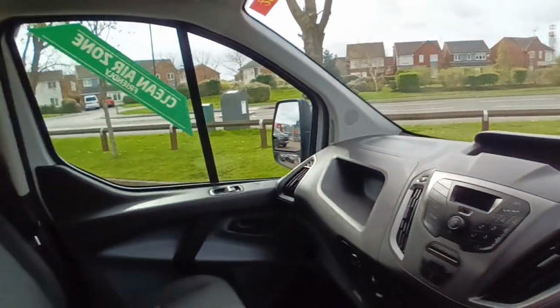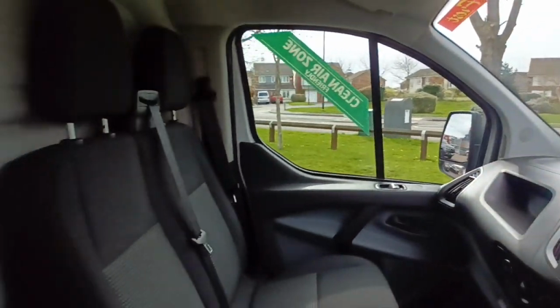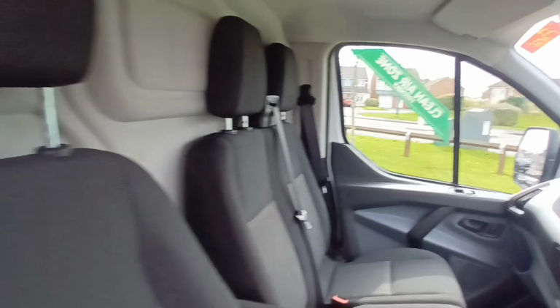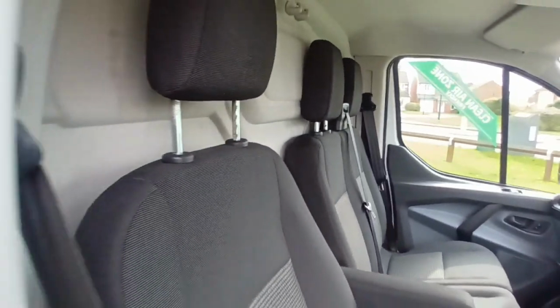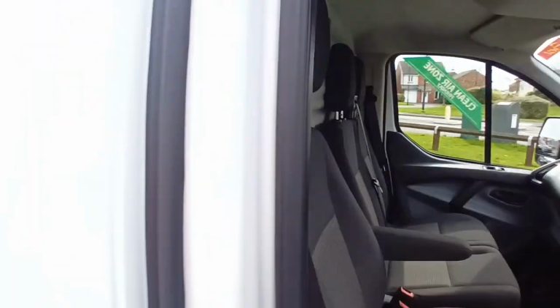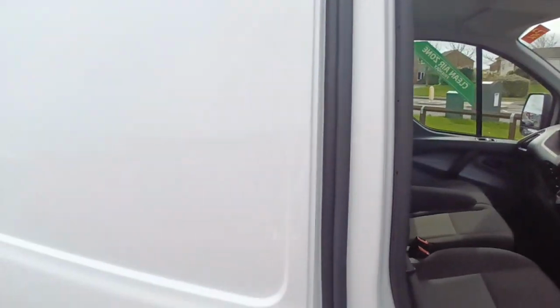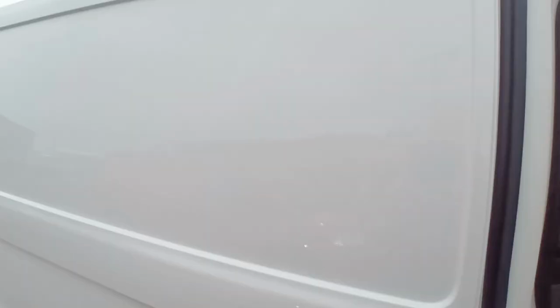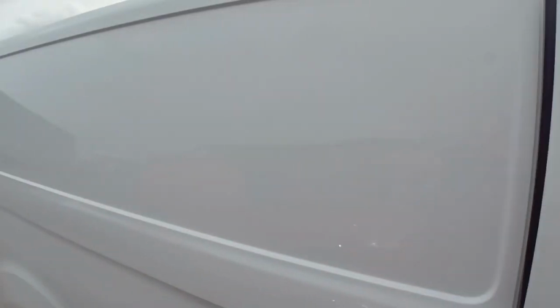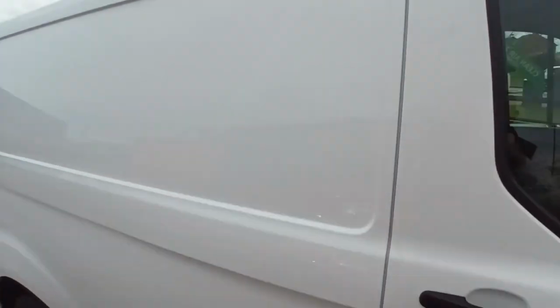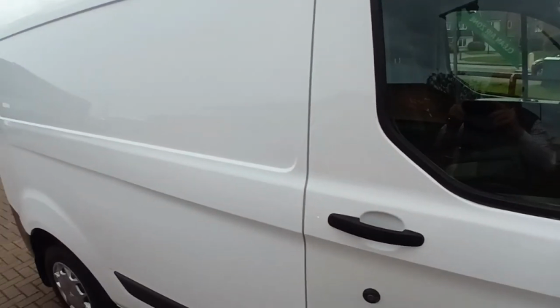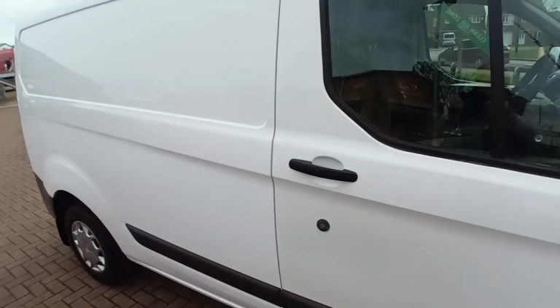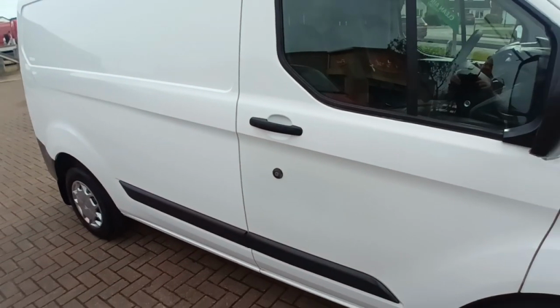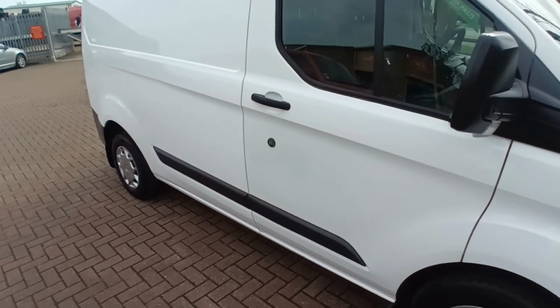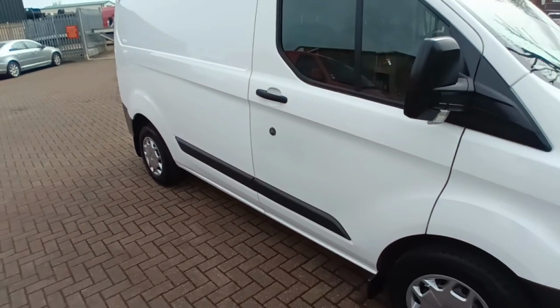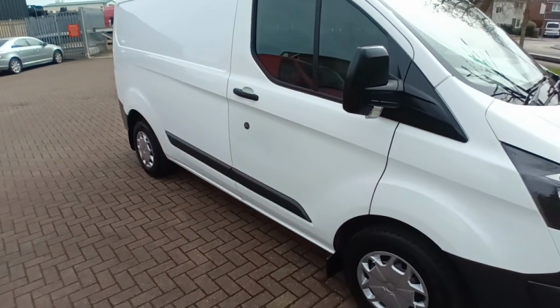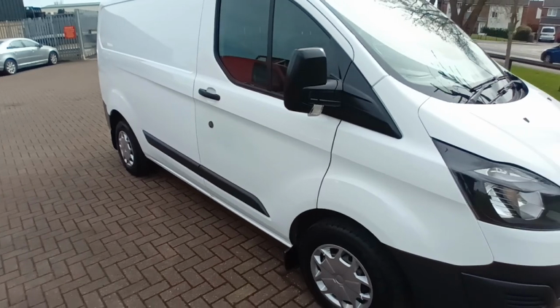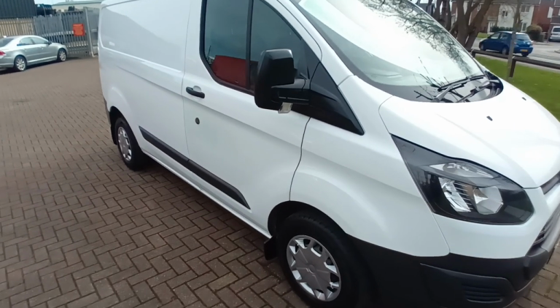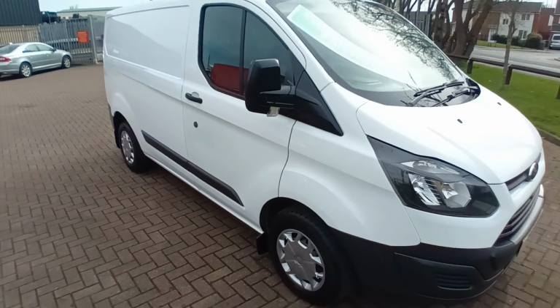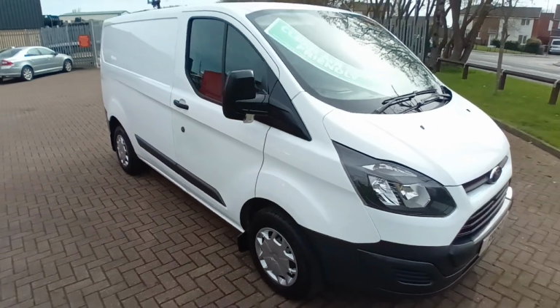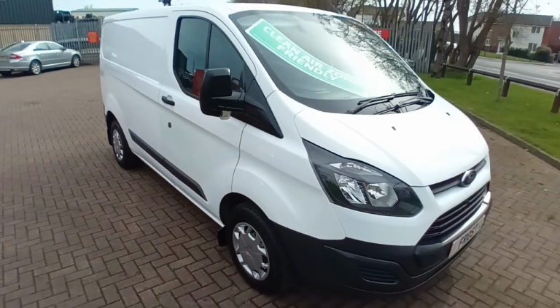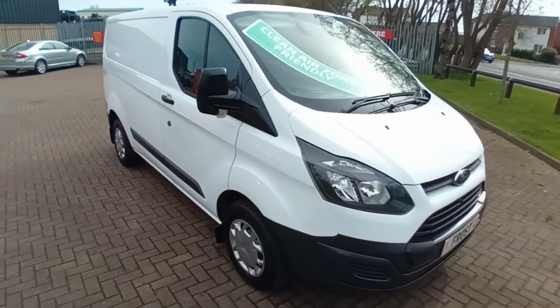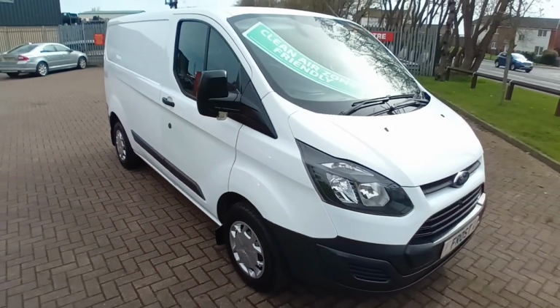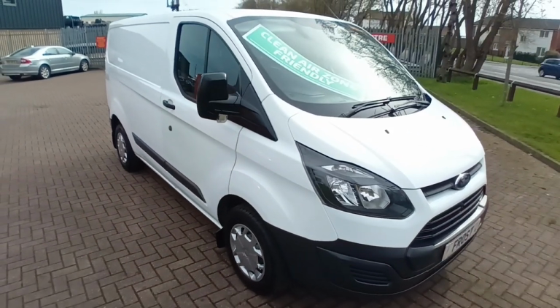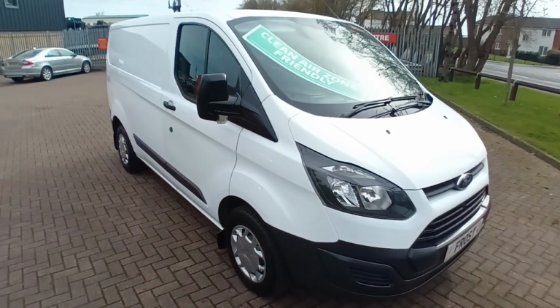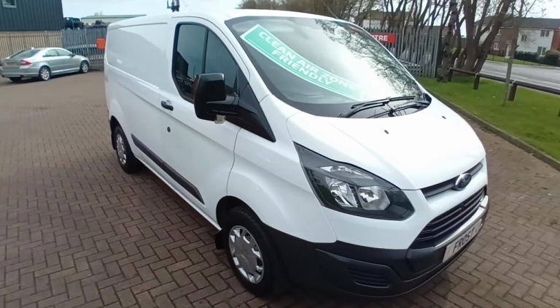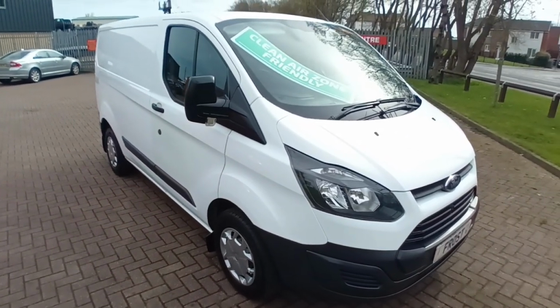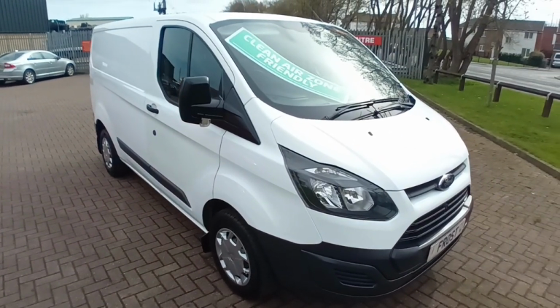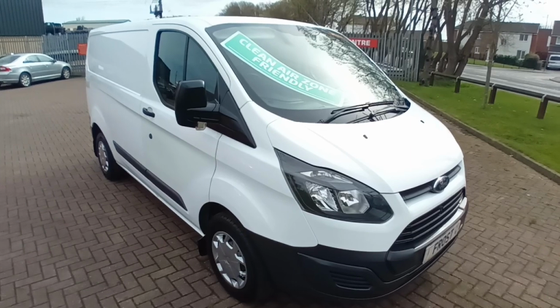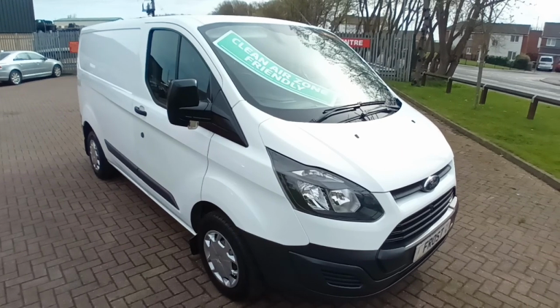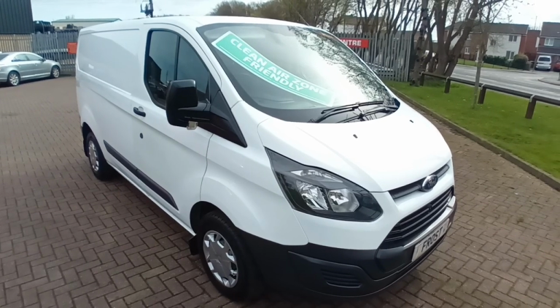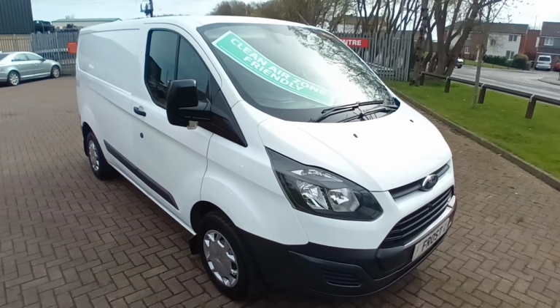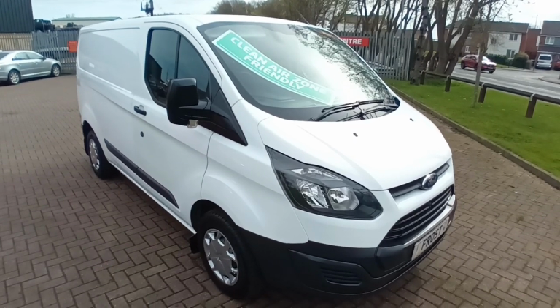So if you're interested in a Ford Transit van on a budget, very clean vehicle — come along and have a look. Get it bought. It won't be here for long. Speak to you soon. Bye-bye now.